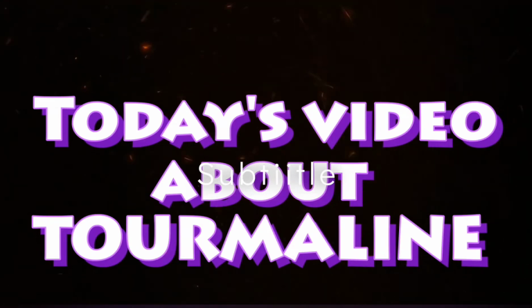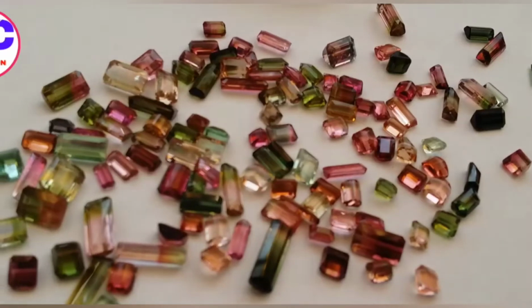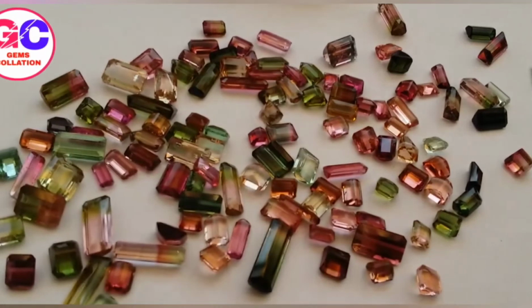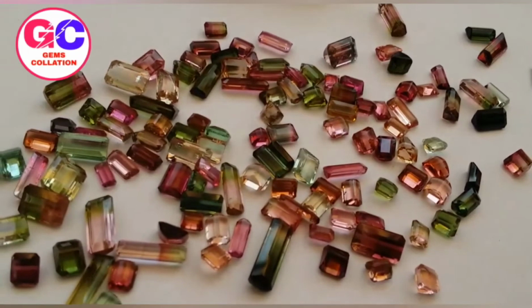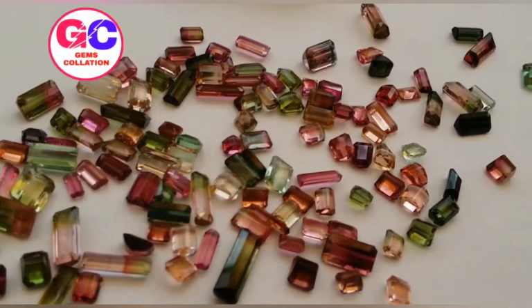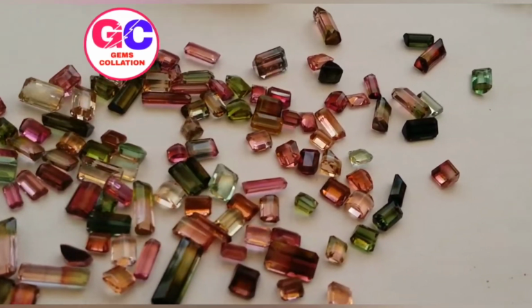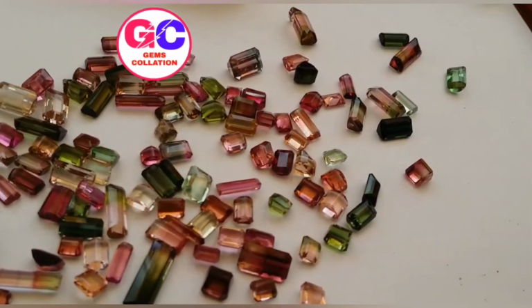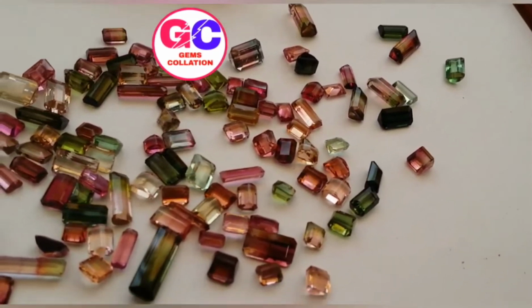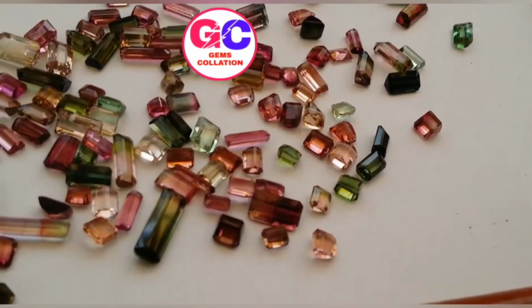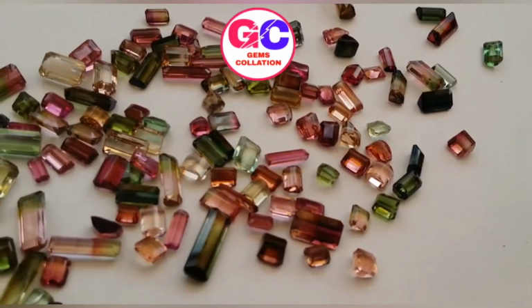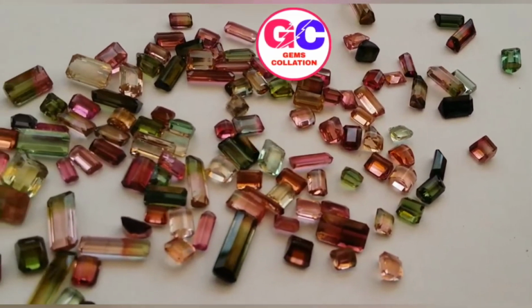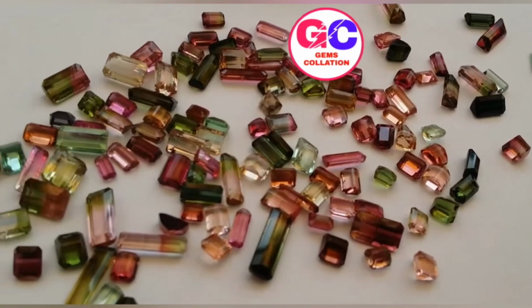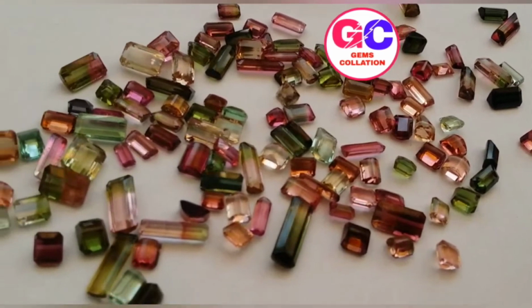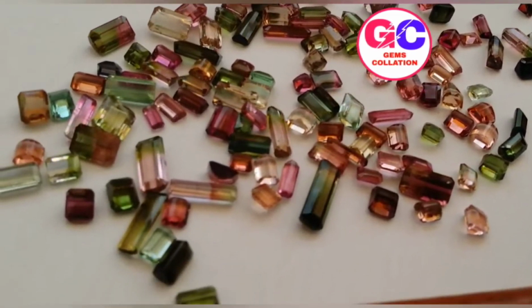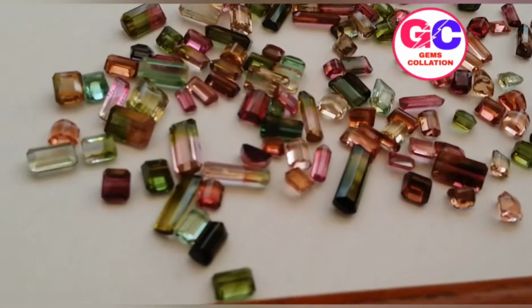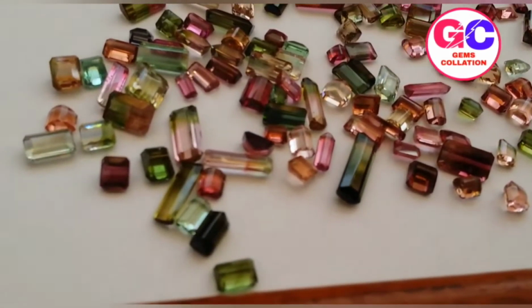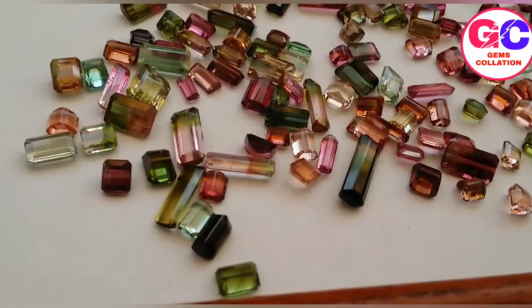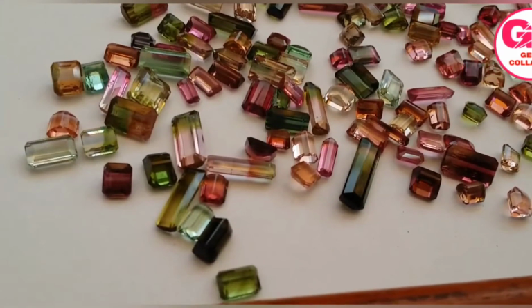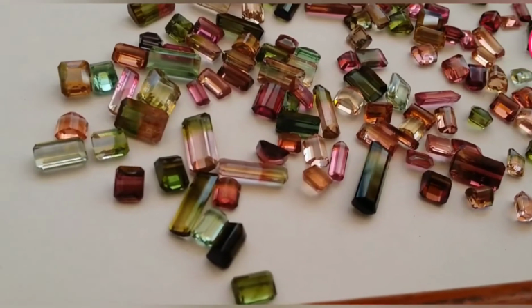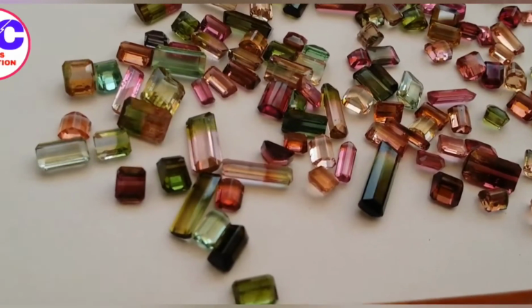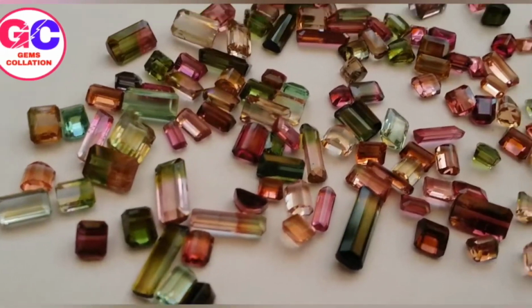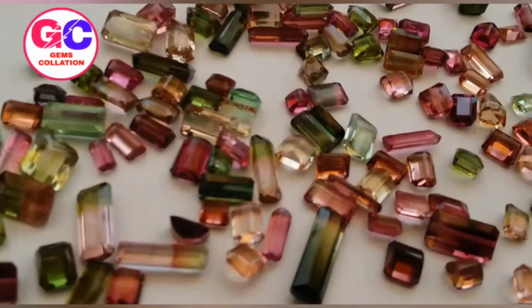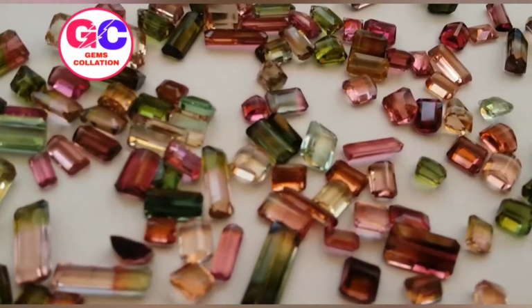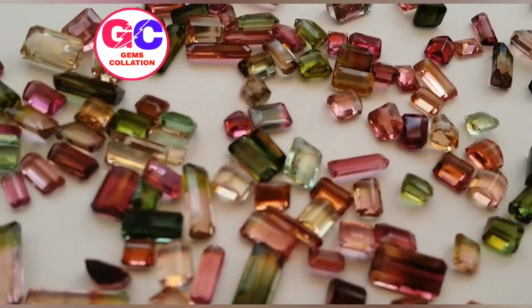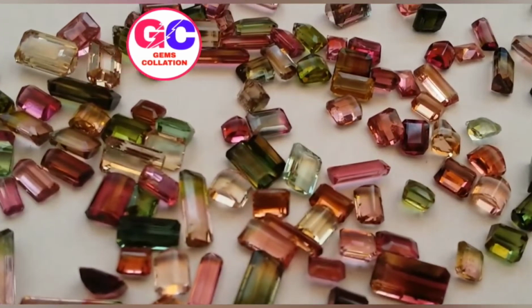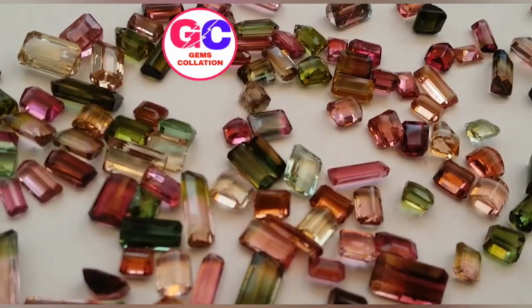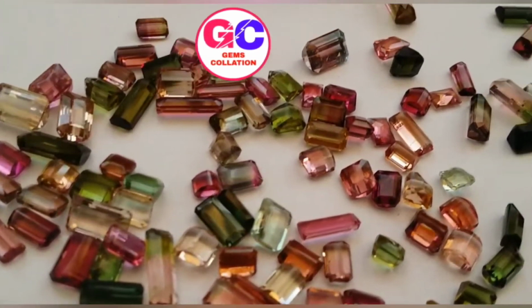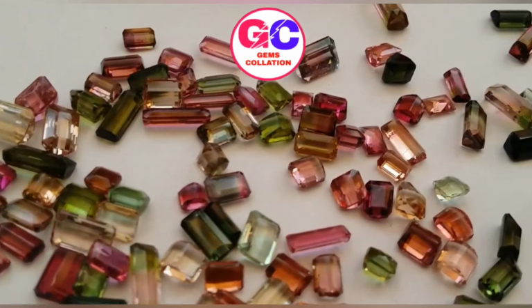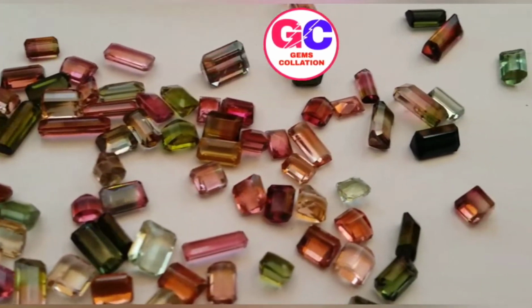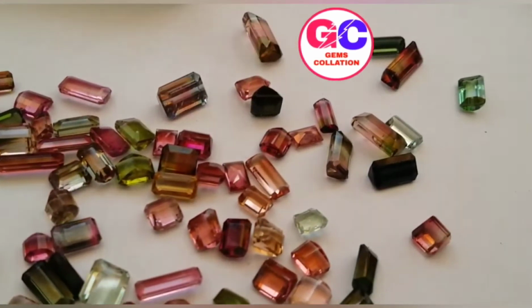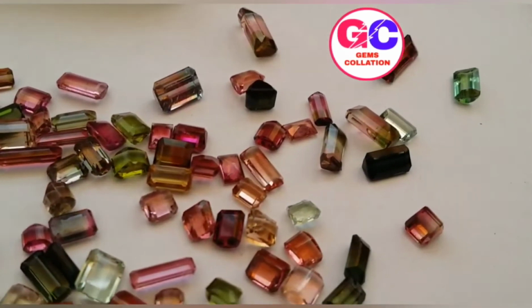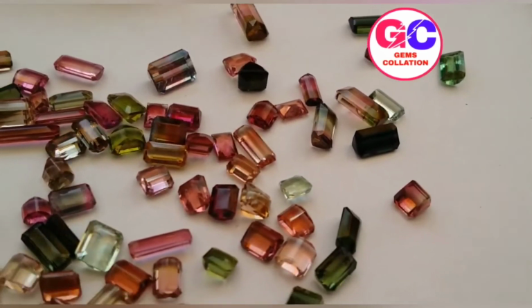You might have seen the beautiful tourmaline in the store, or maybe you've seen jewelry with this. But do you know what this precious stone really is? Watch this video till the end to learn about it. Tourmaline is more than just a pretty stone.